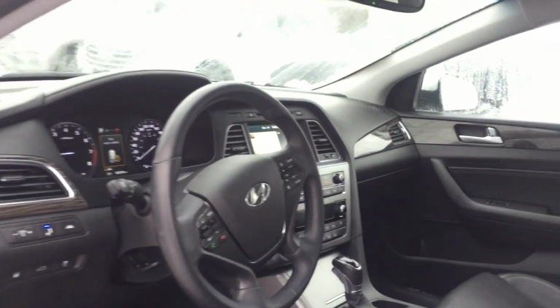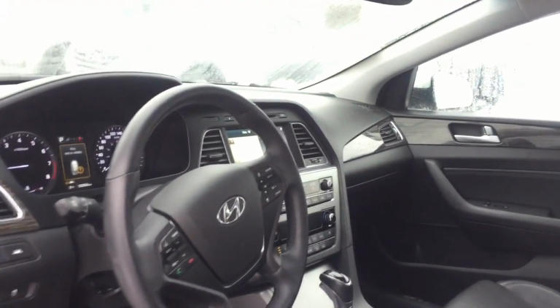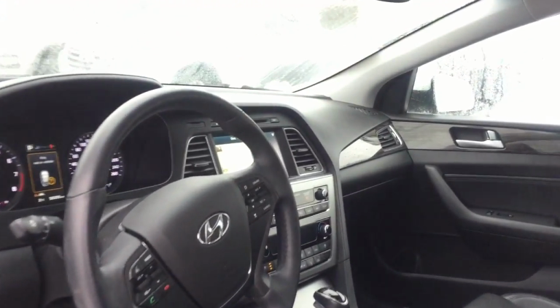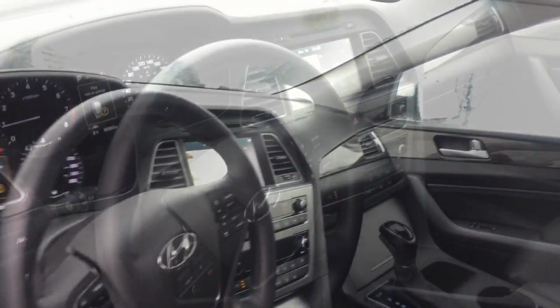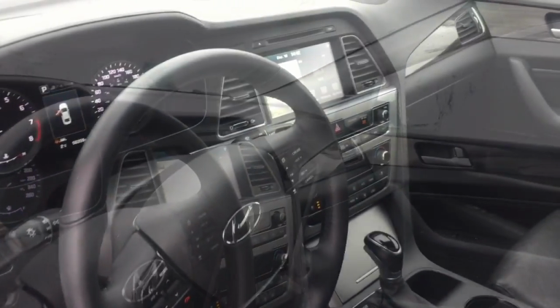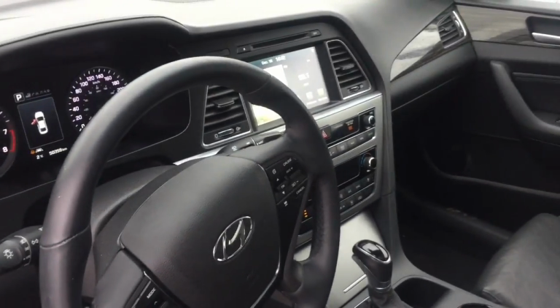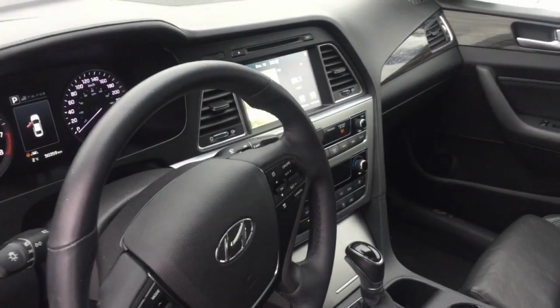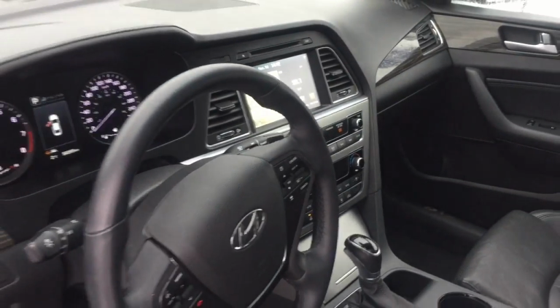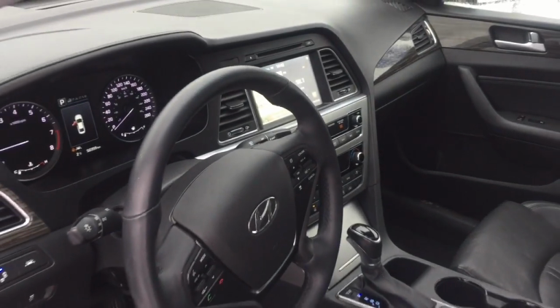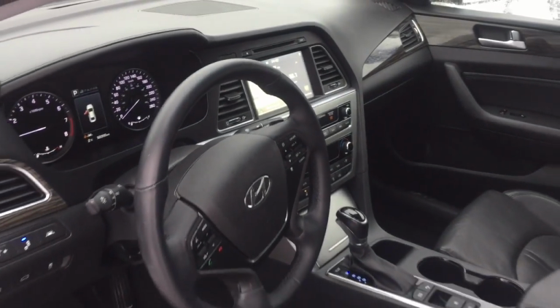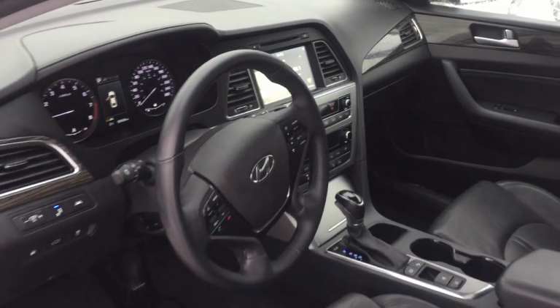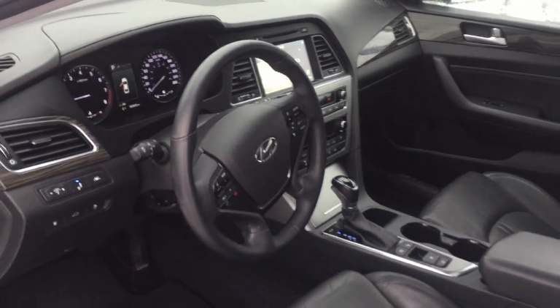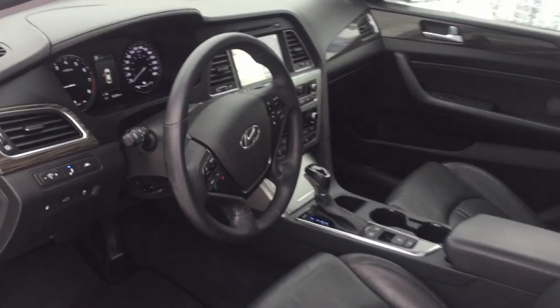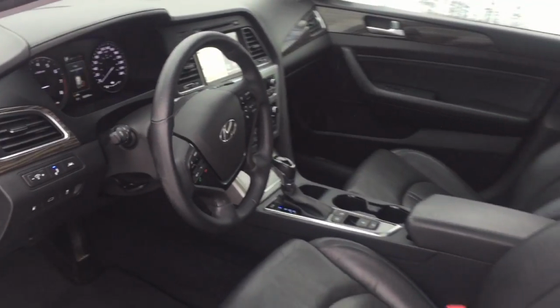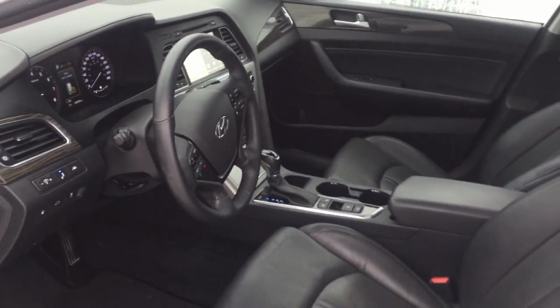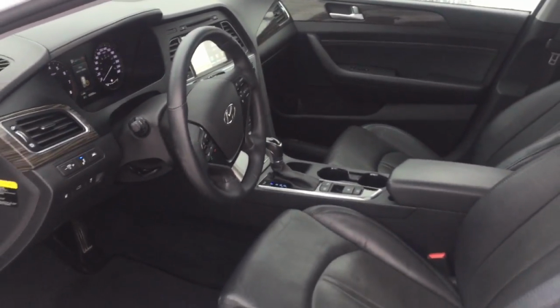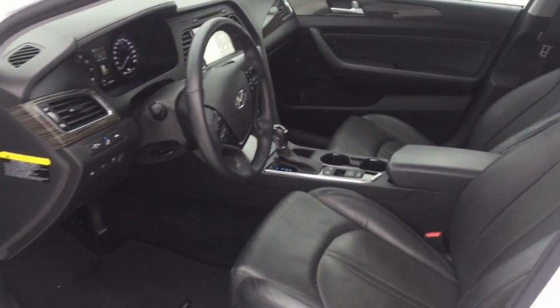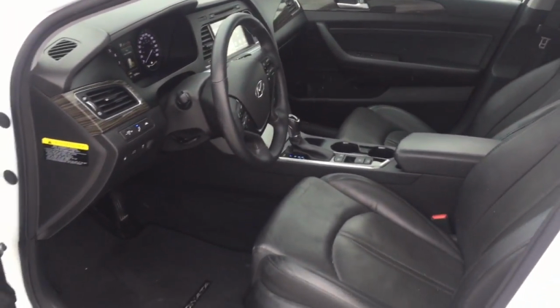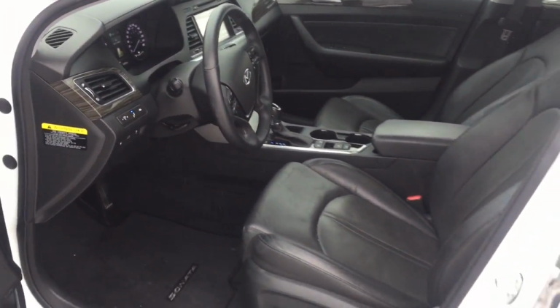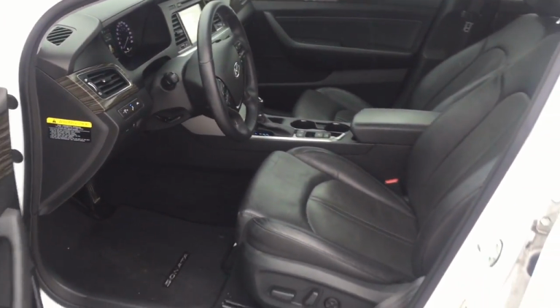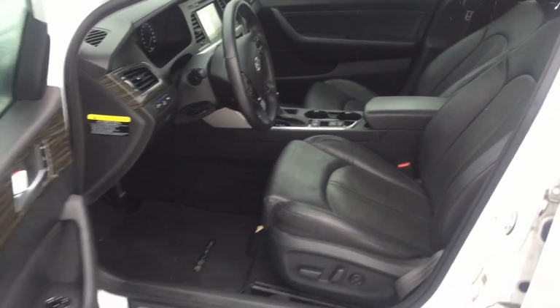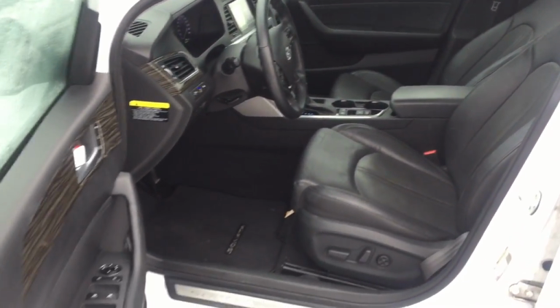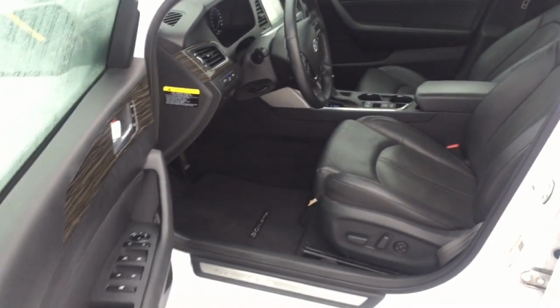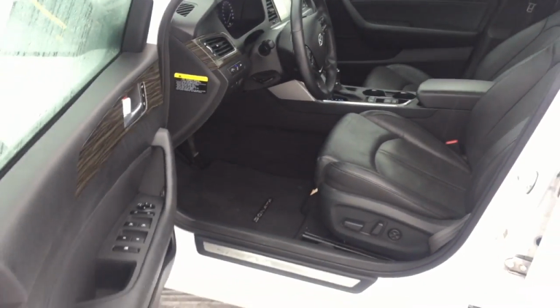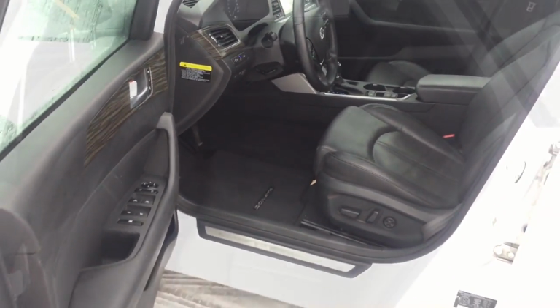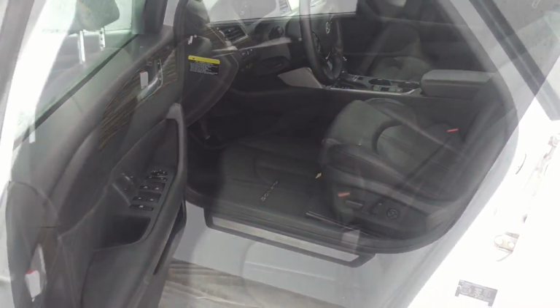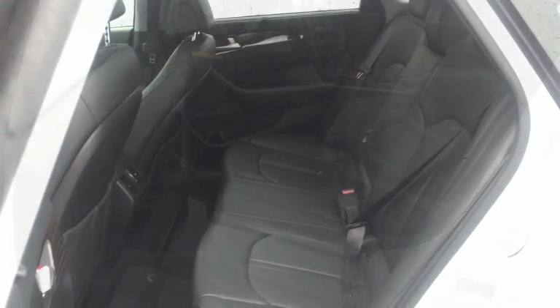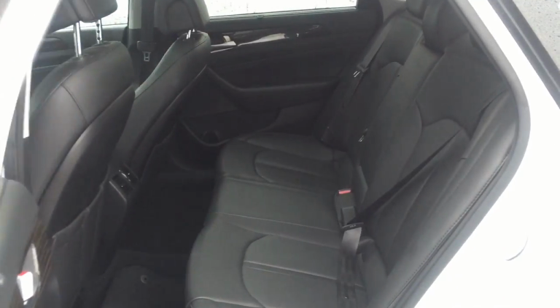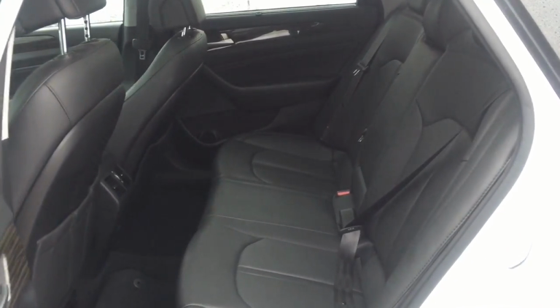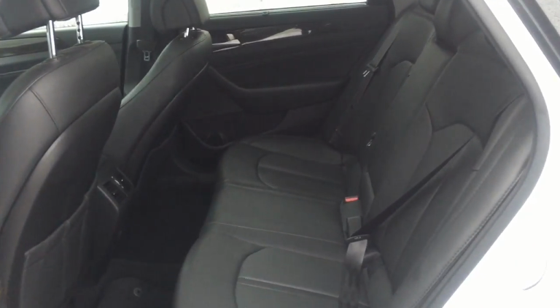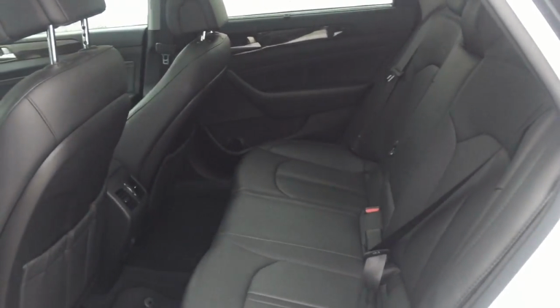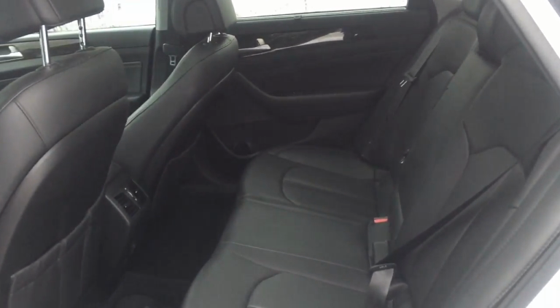Hyundai prioritized fit and finish as evidenced by delay-off headlights, variably intermittent wipers, heated seats, heated steering wheel, heated door mirrors, and much more.